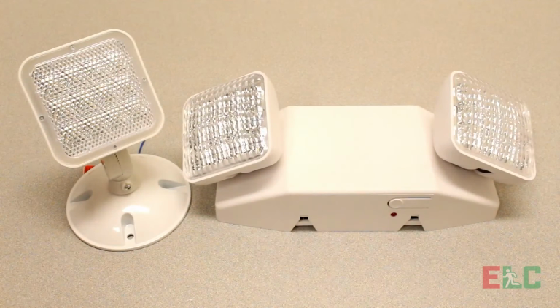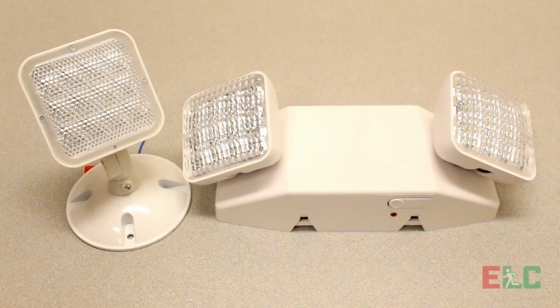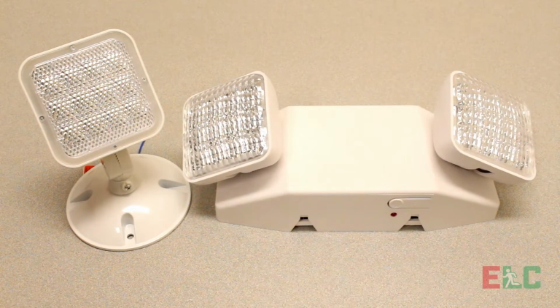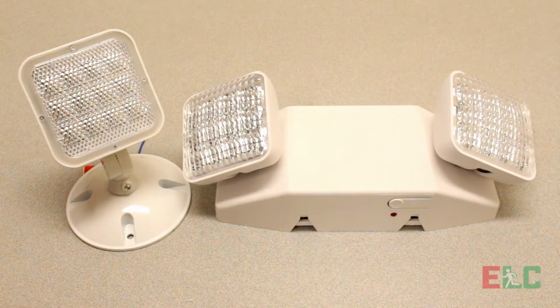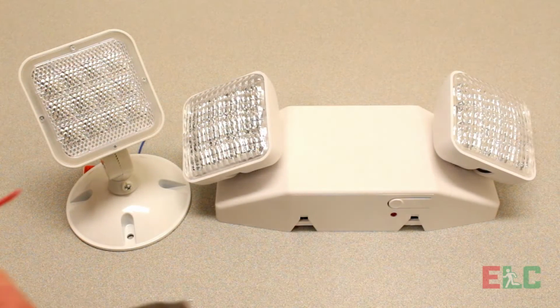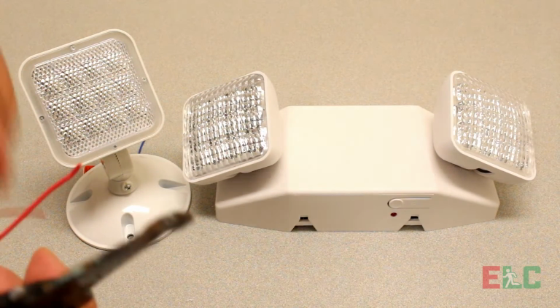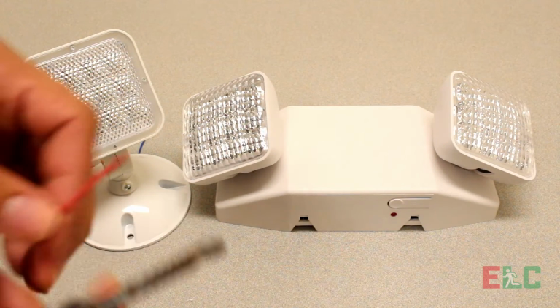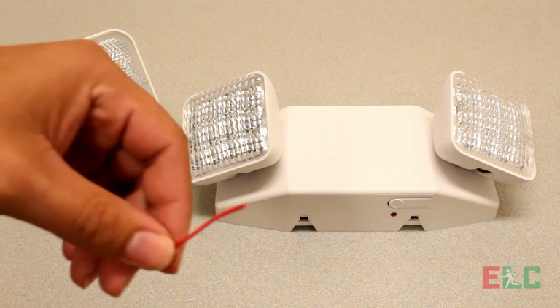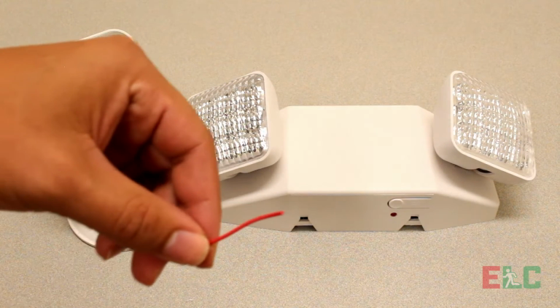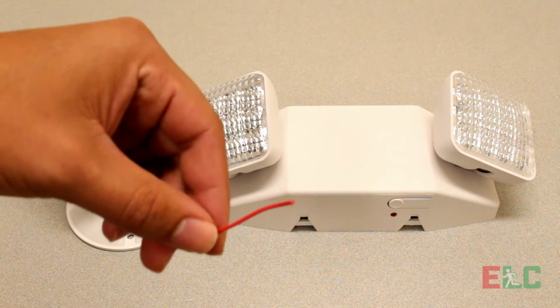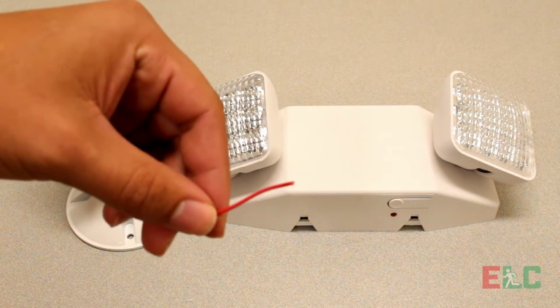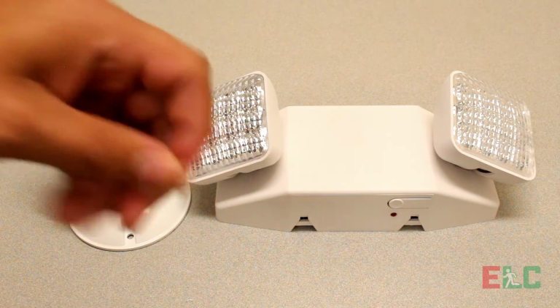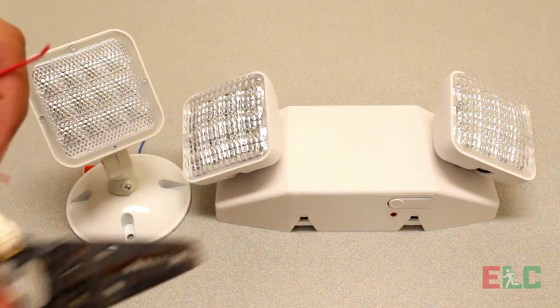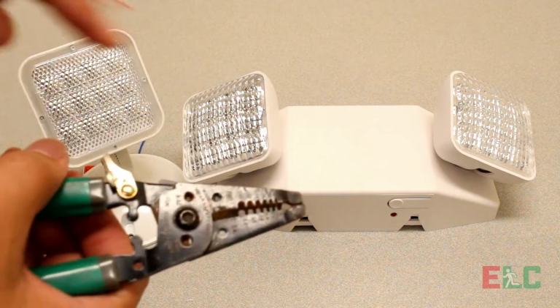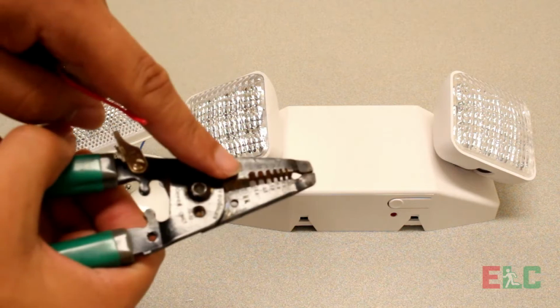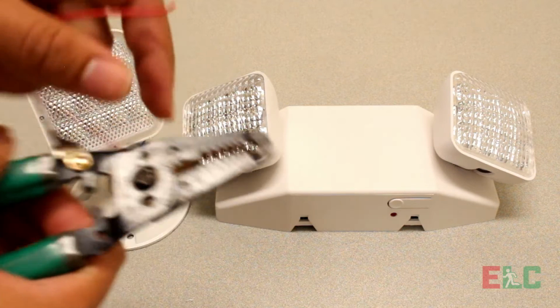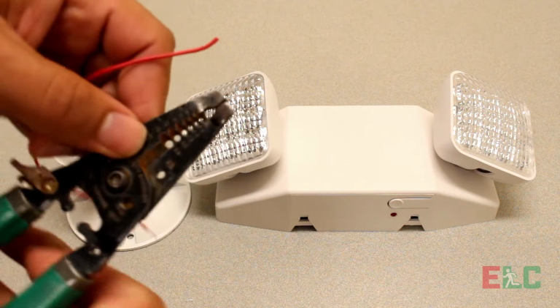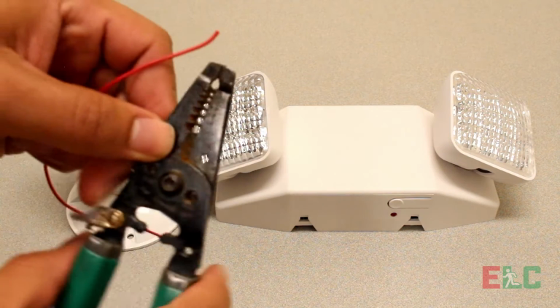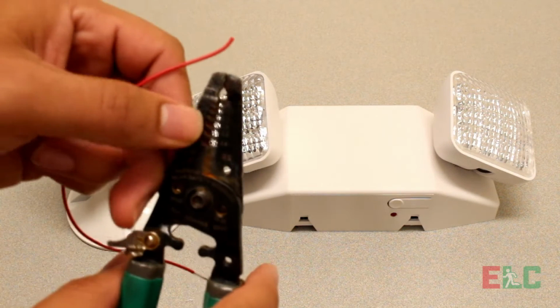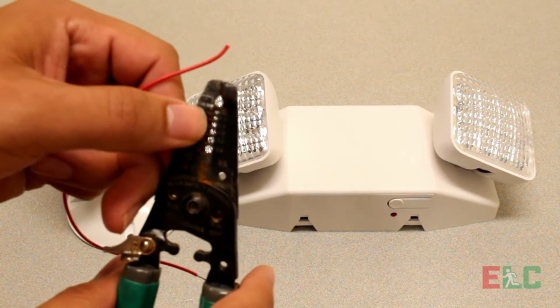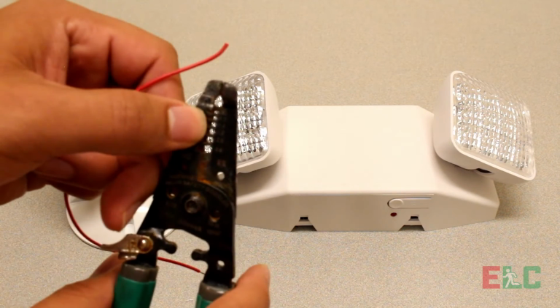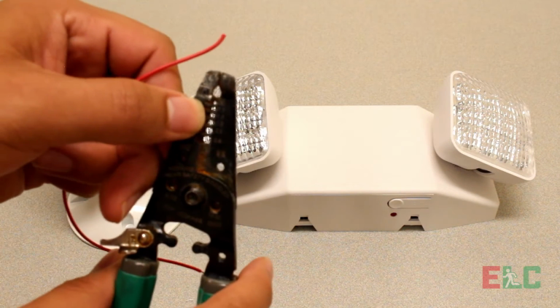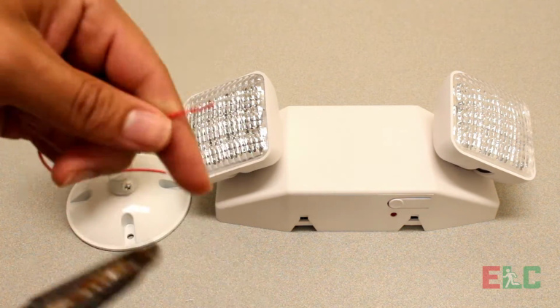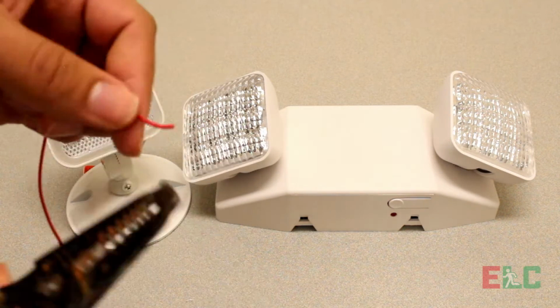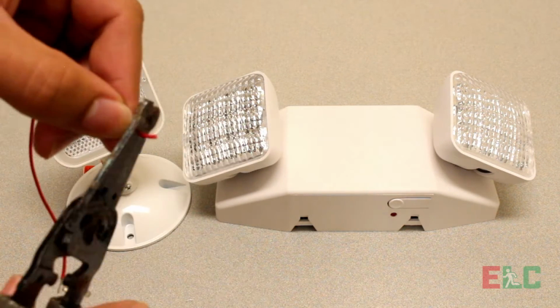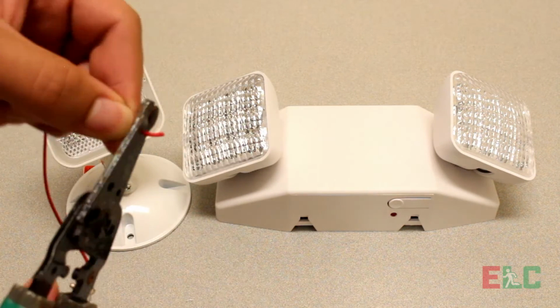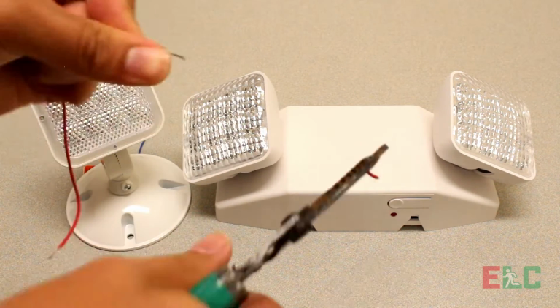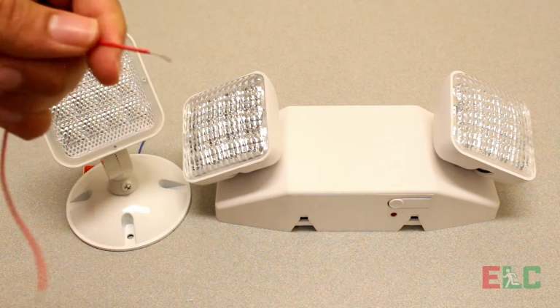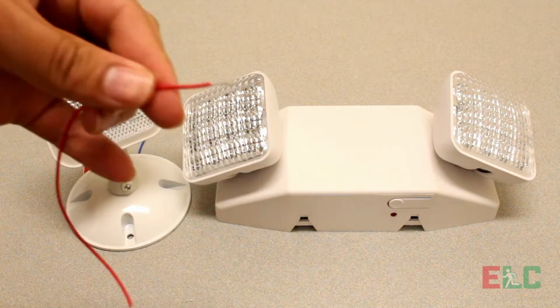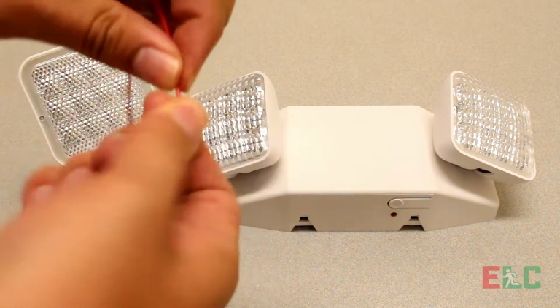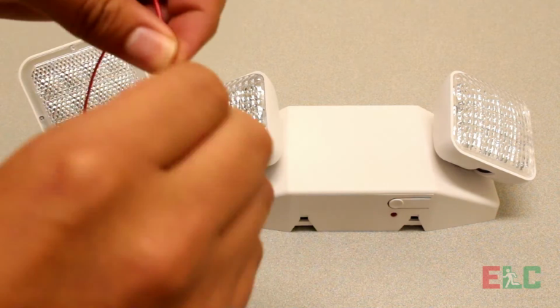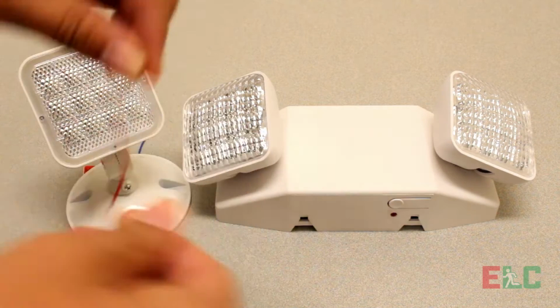Prepare your low voltage wire by stripping the wires using the wire stripping tool. Make sure to use a proper wire gauge slot. Always twist the wire.